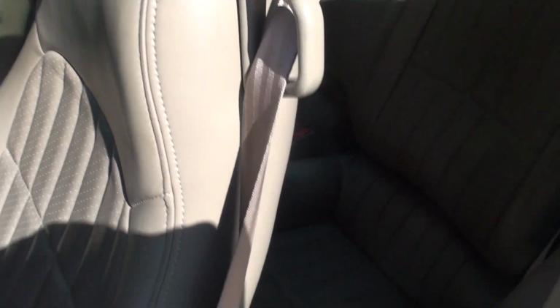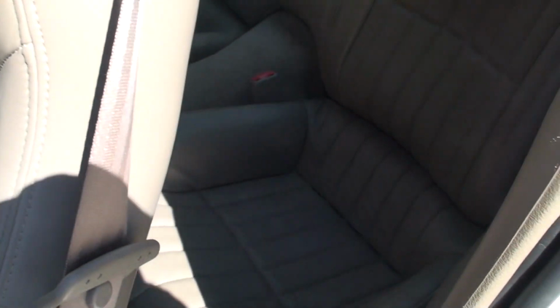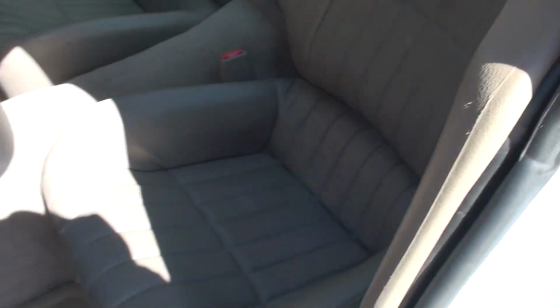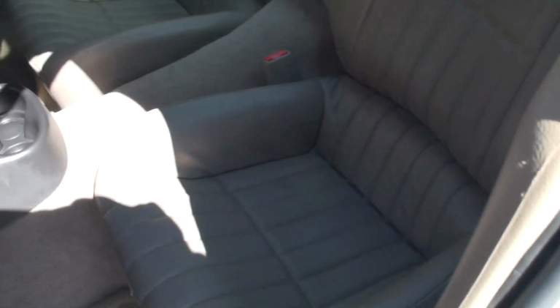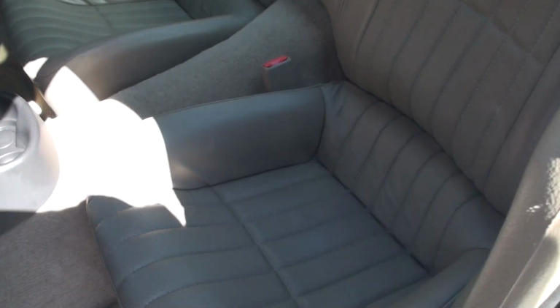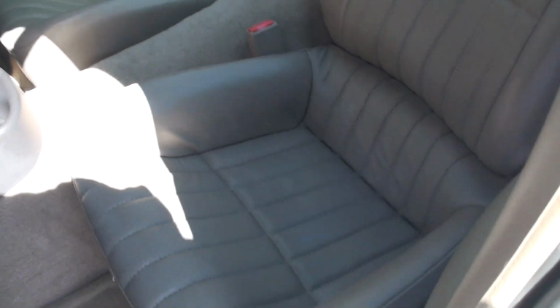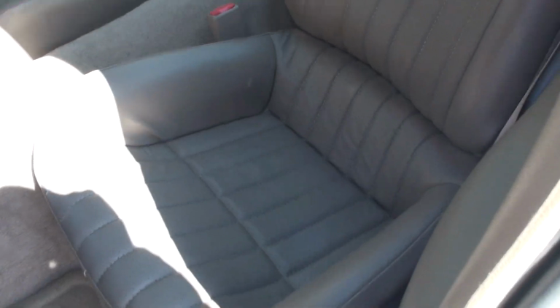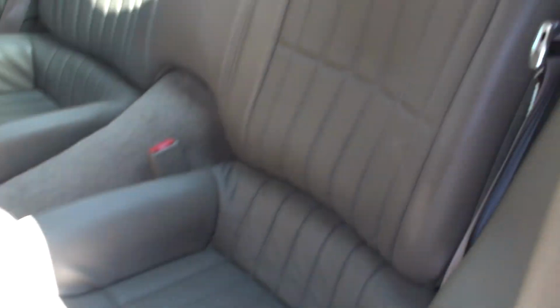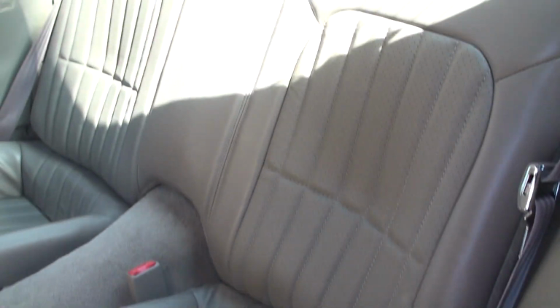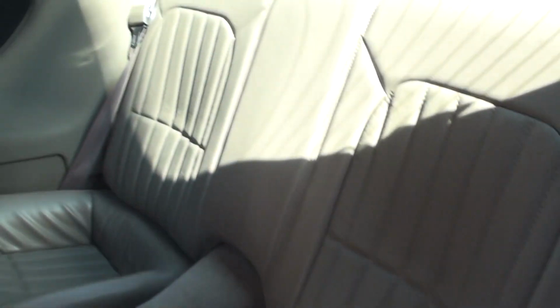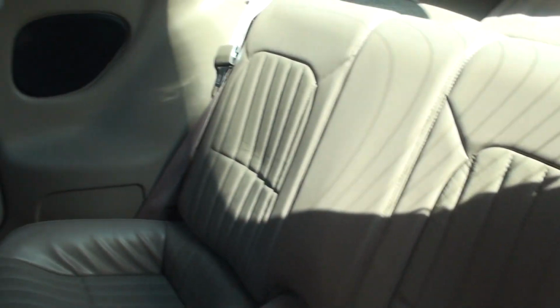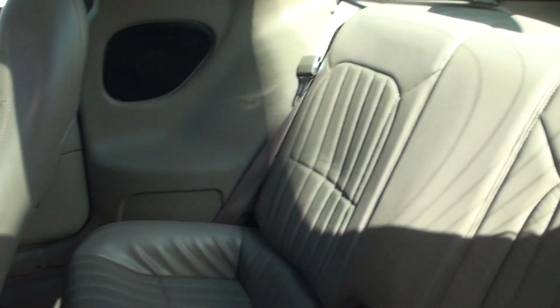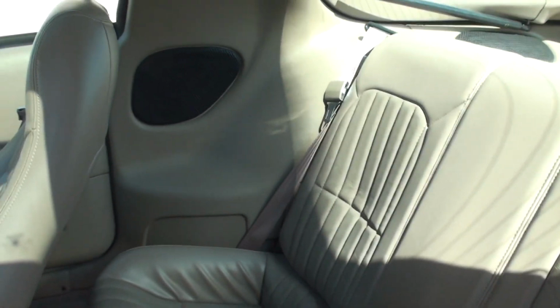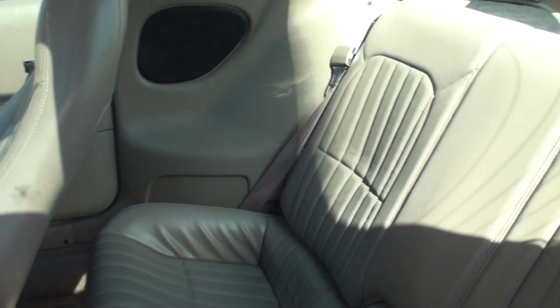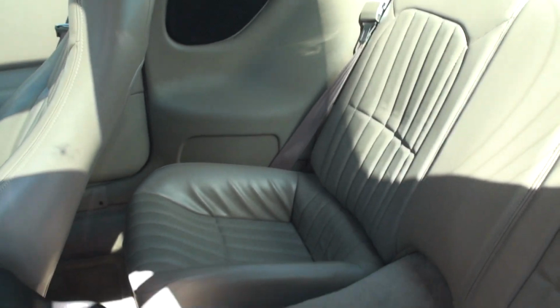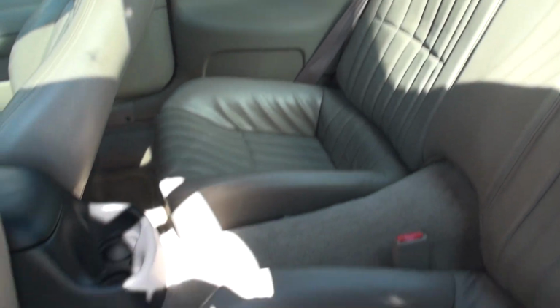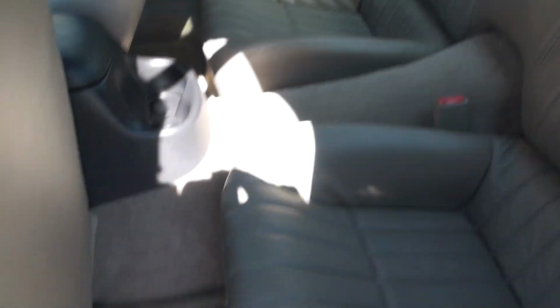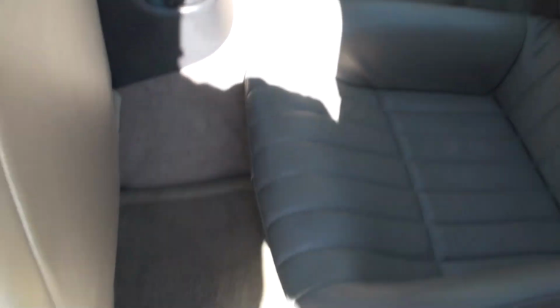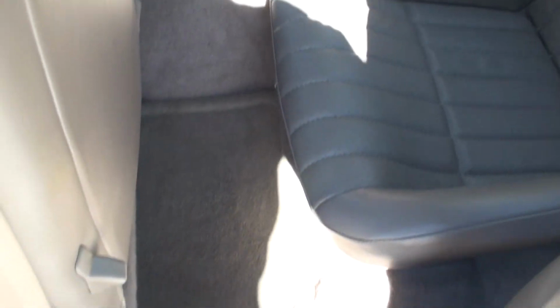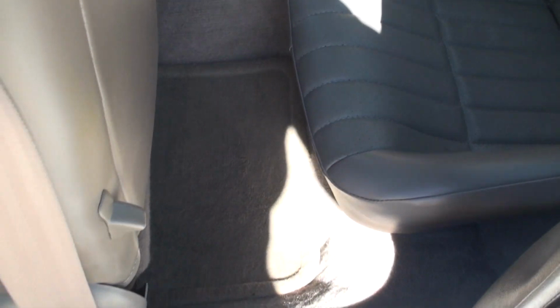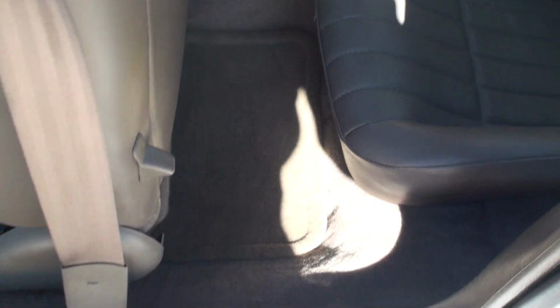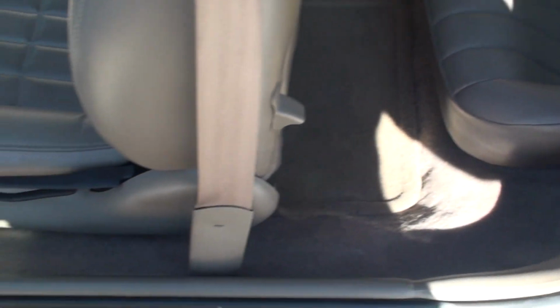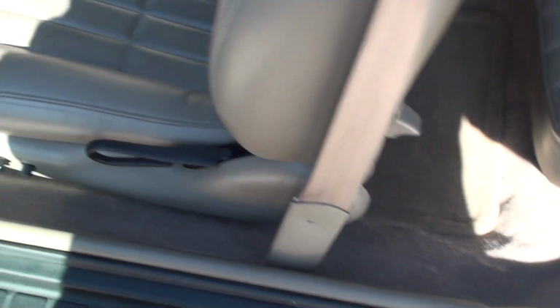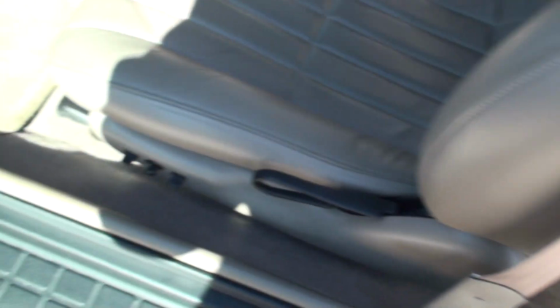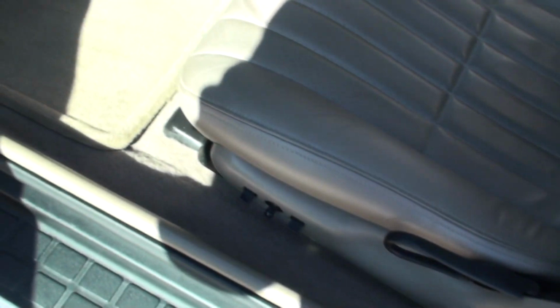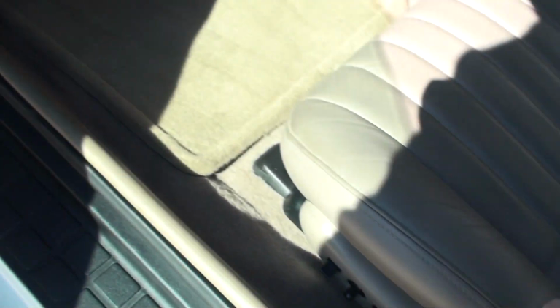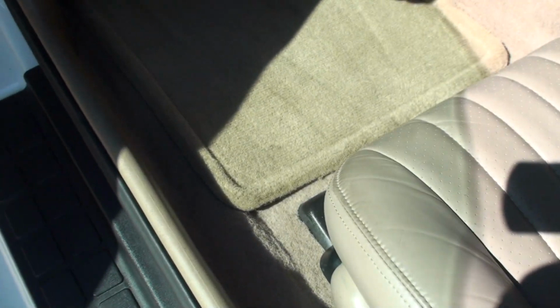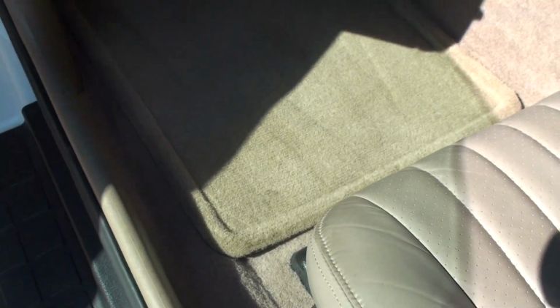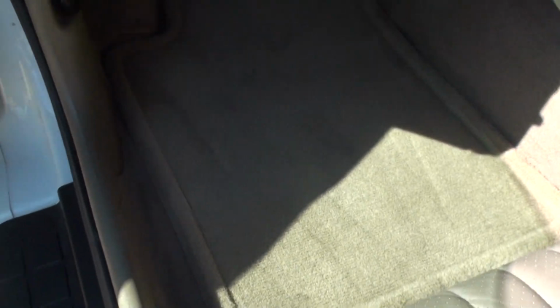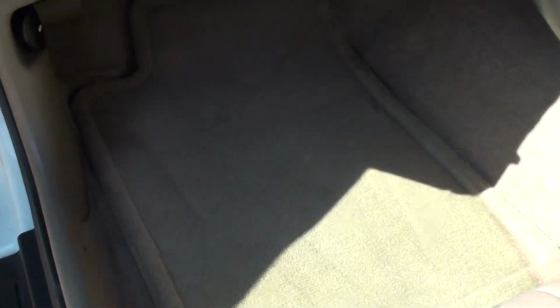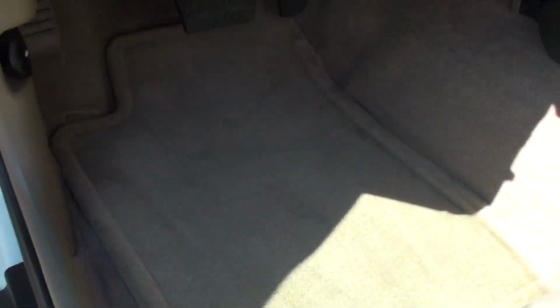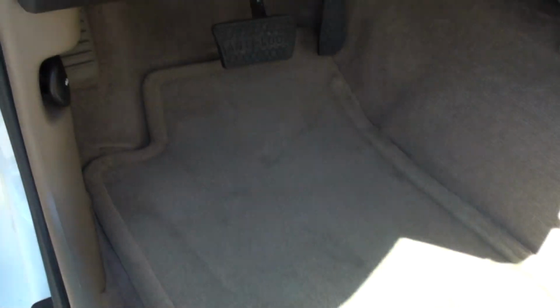Nice bucket seats in the rear, also in the same condition. Carpets and floor mats are very clean — no stains, no rips. Even the floor mats are nice.